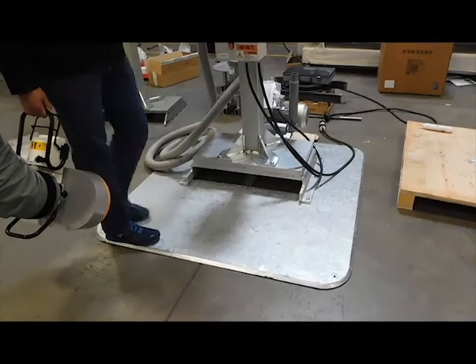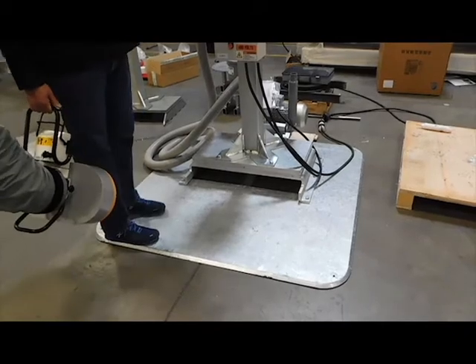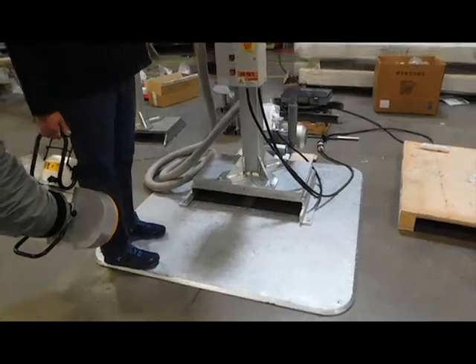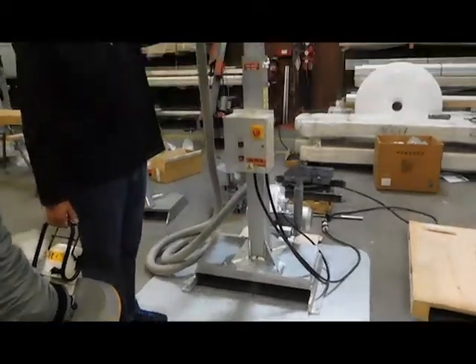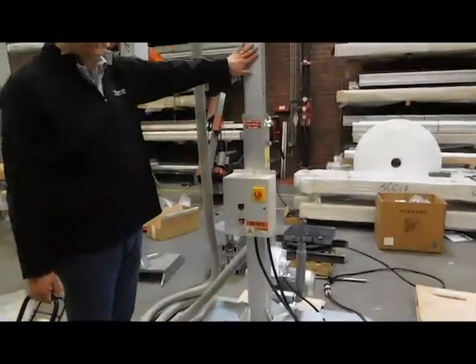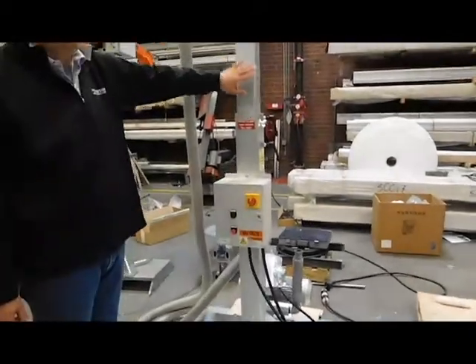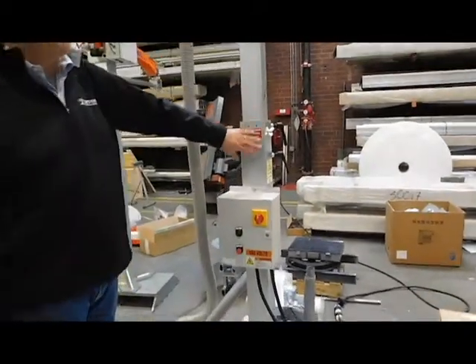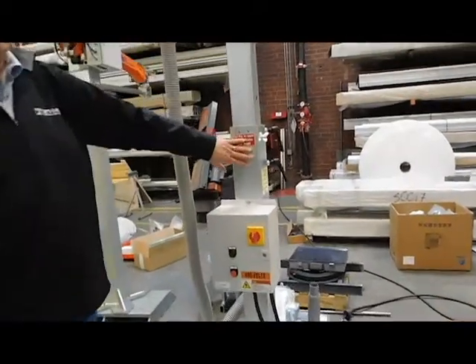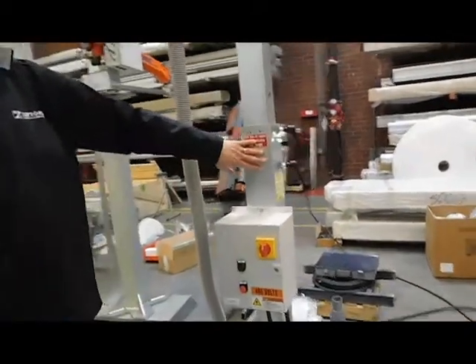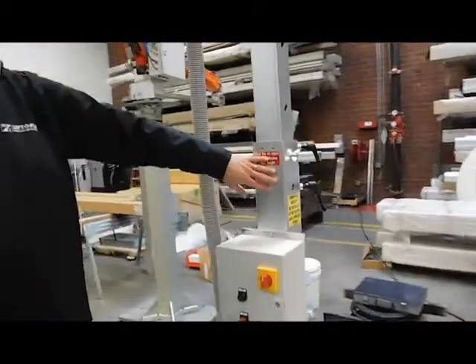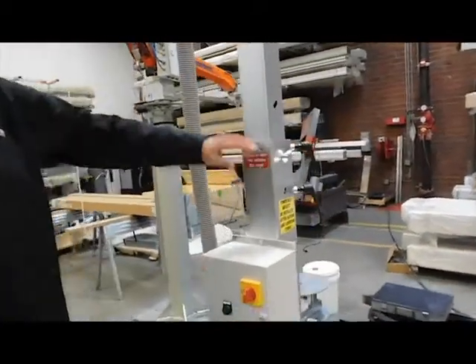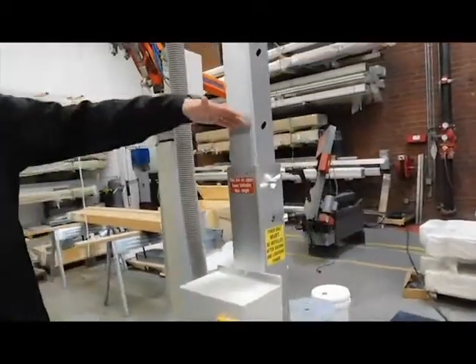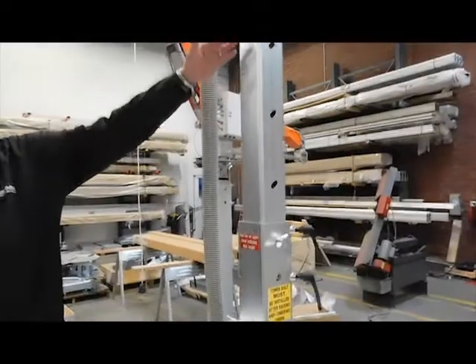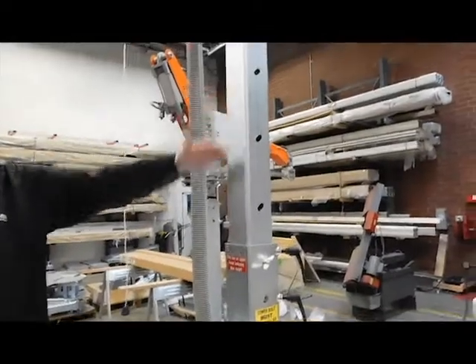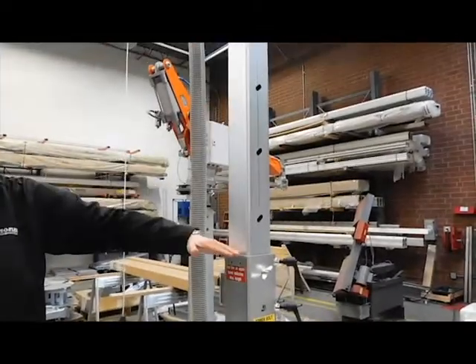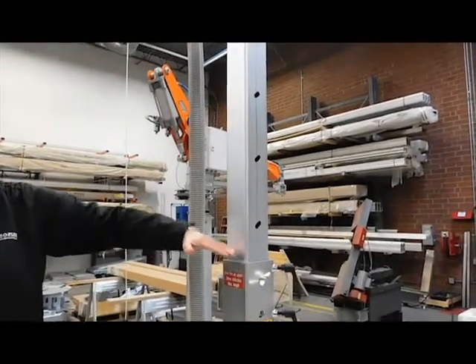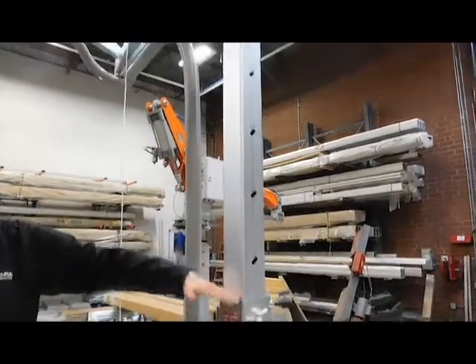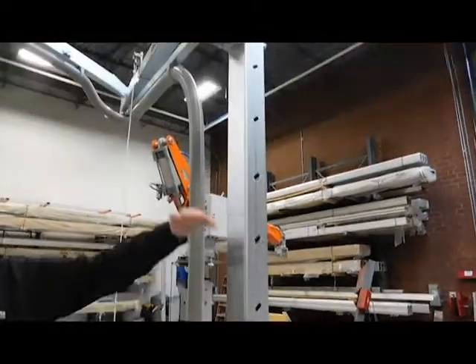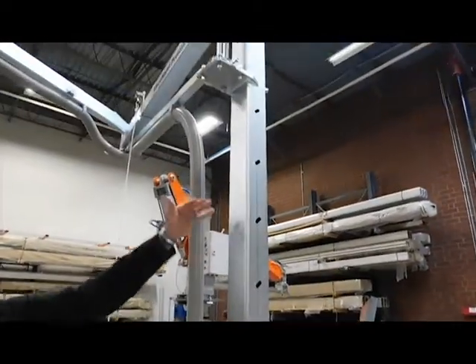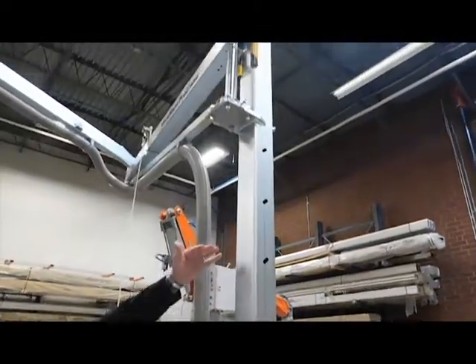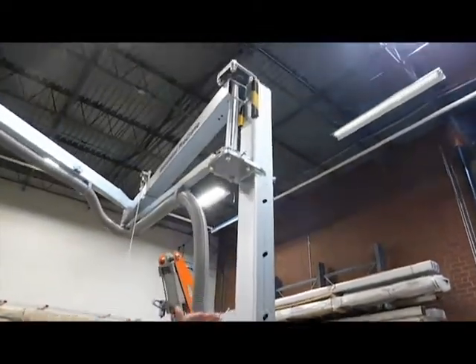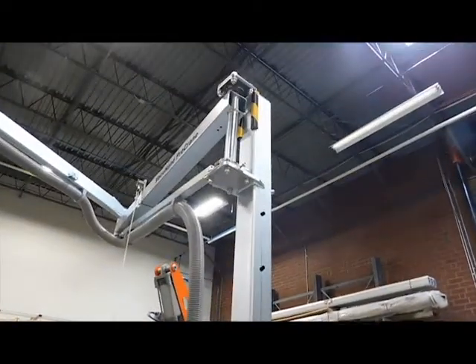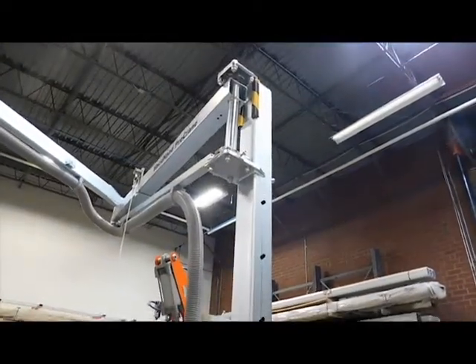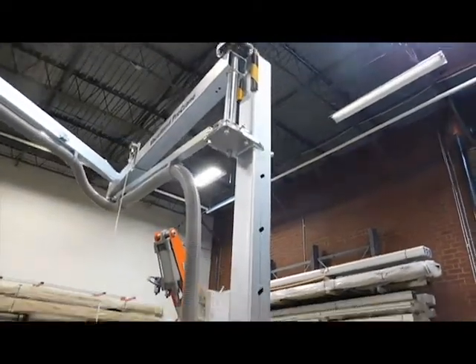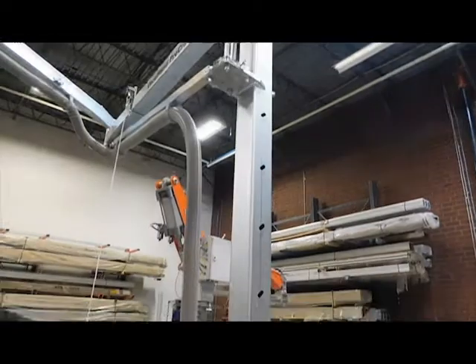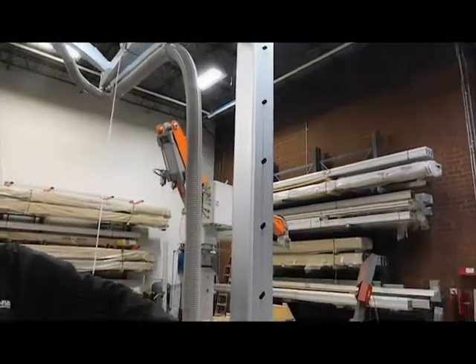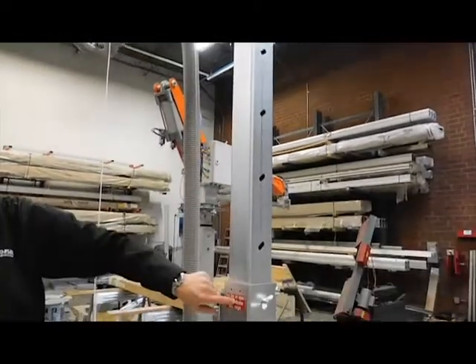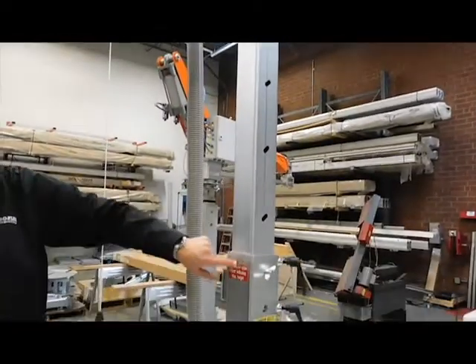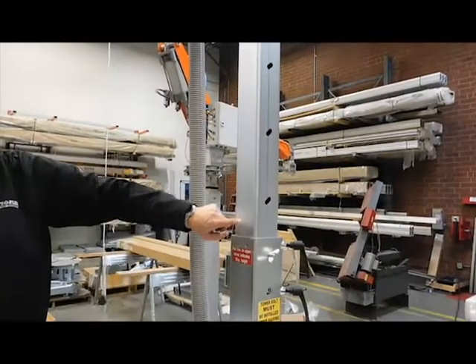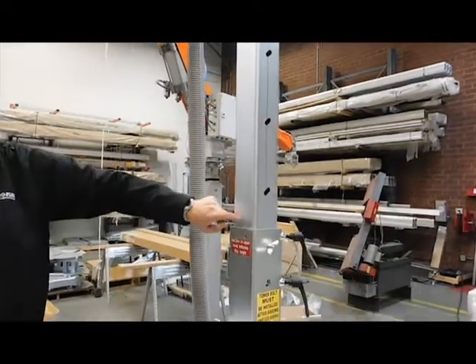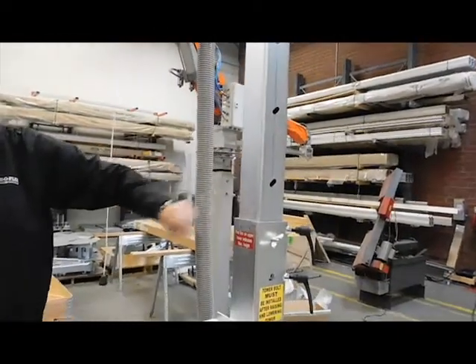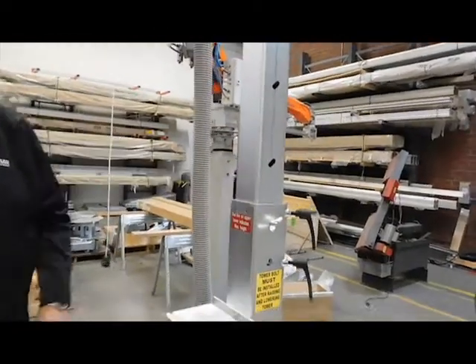You have a height-adjustable tower, so you can fit into whatever area you need. It comes to you fully lowered, and you can raise it up to whatever height you need. There is a red line to indicate the upper level of the tower.